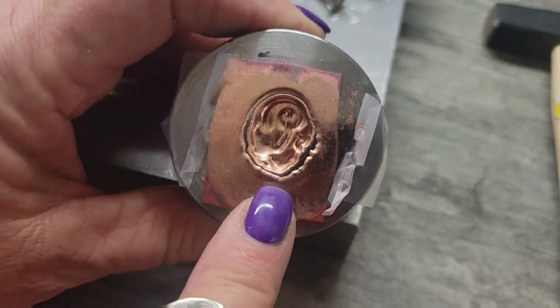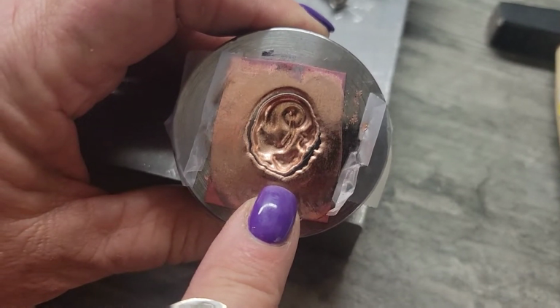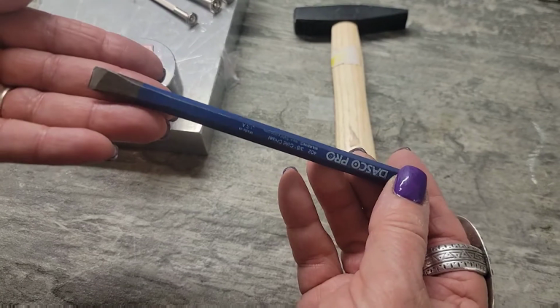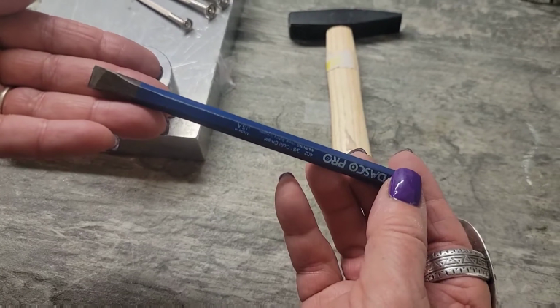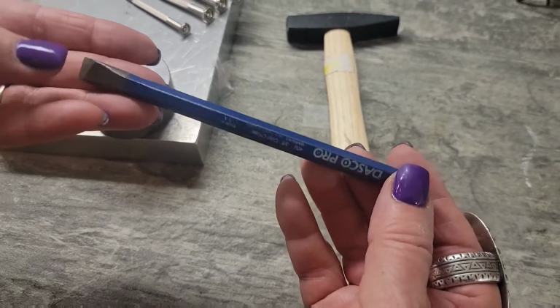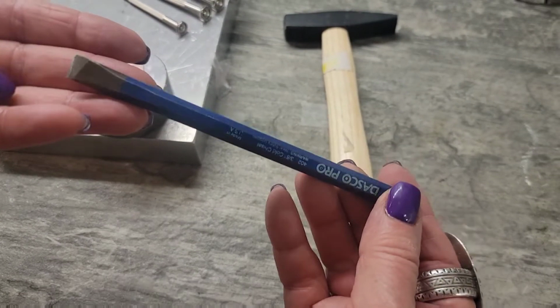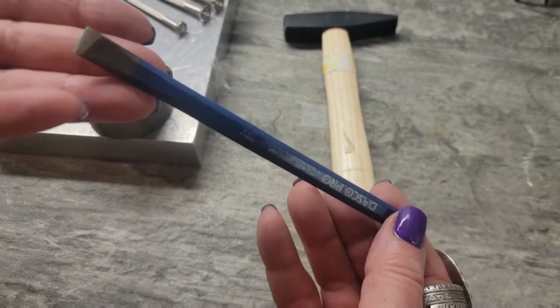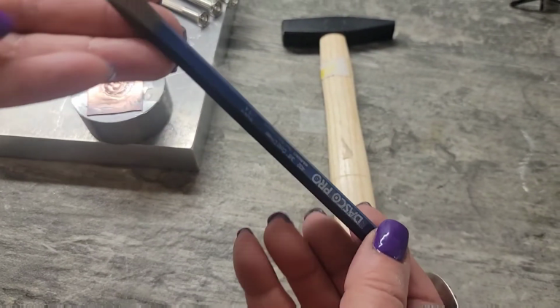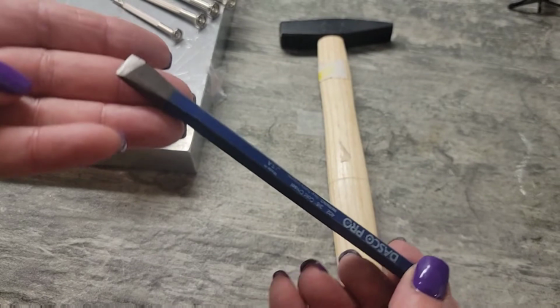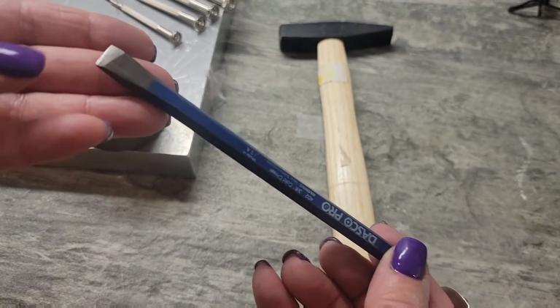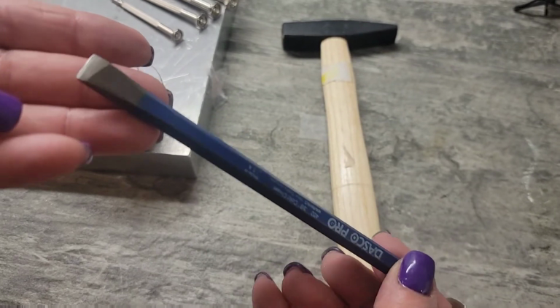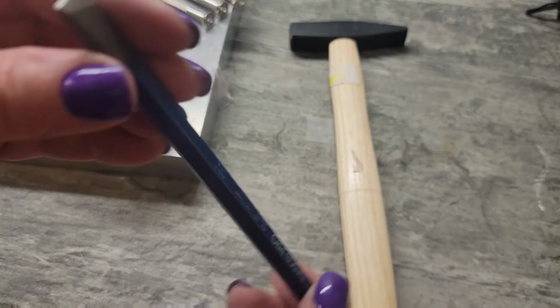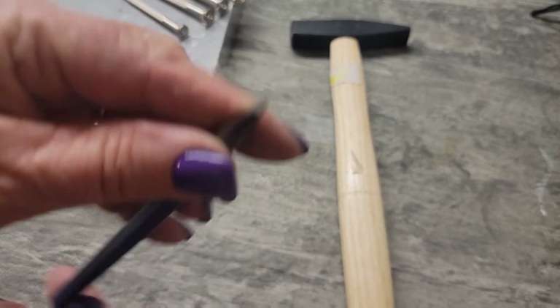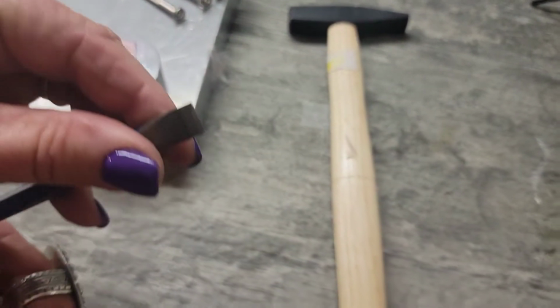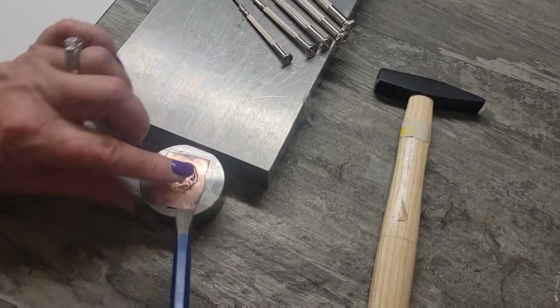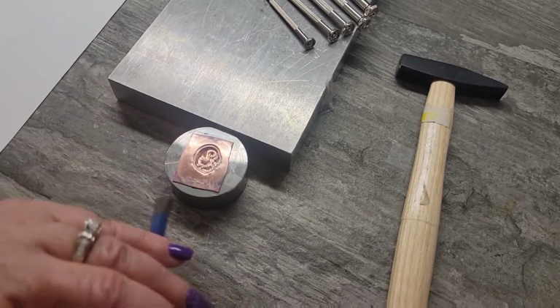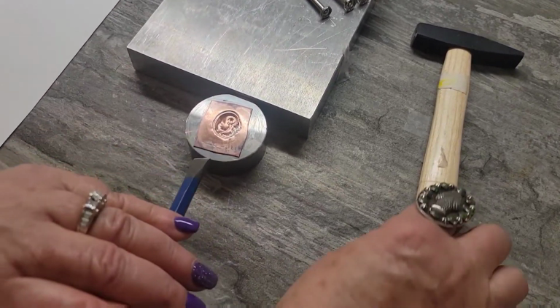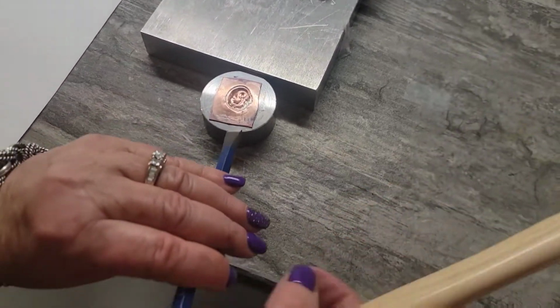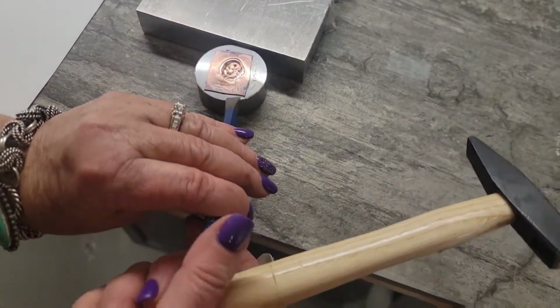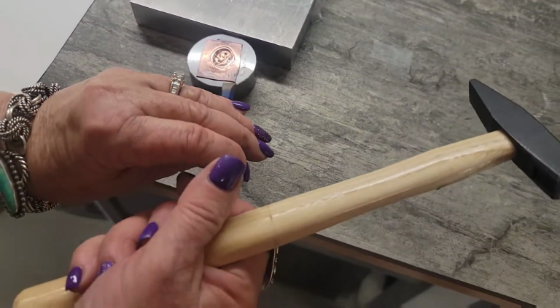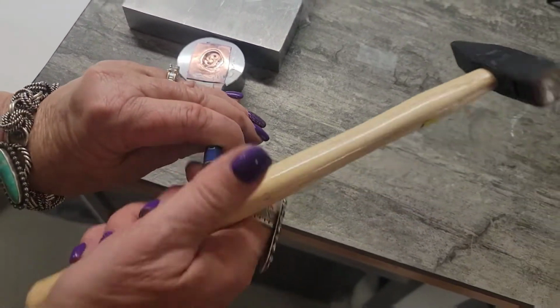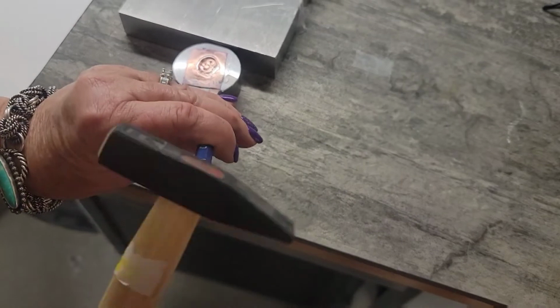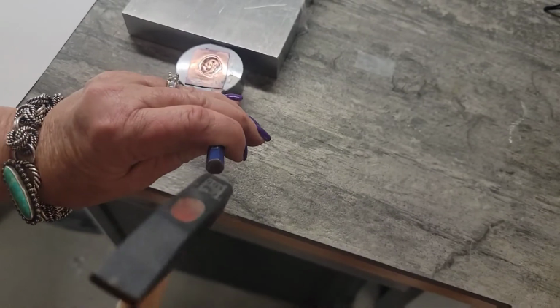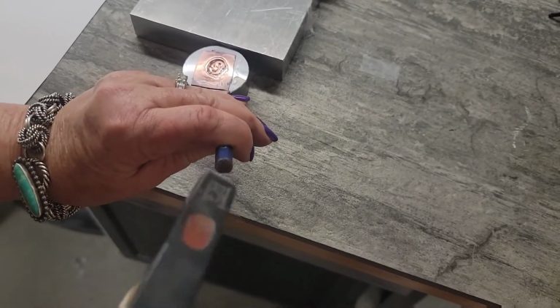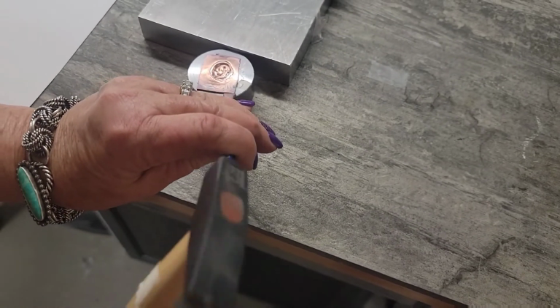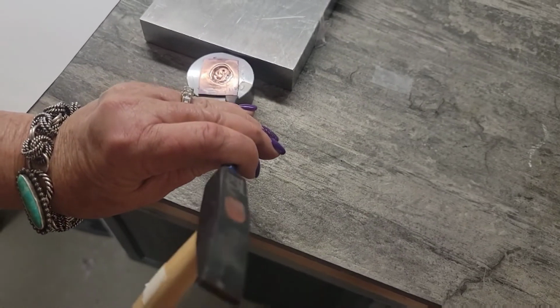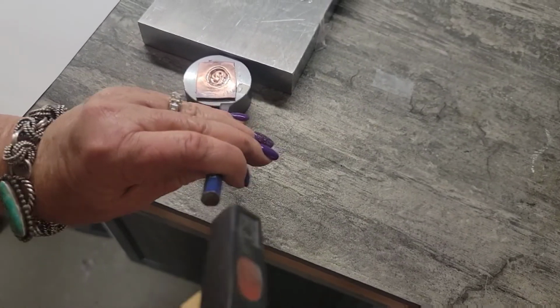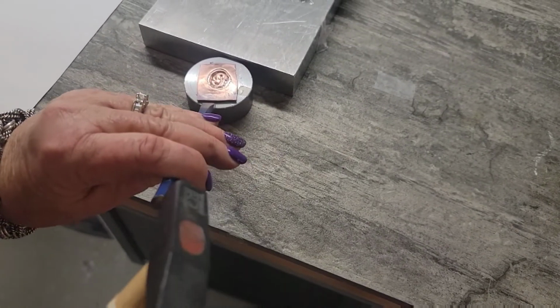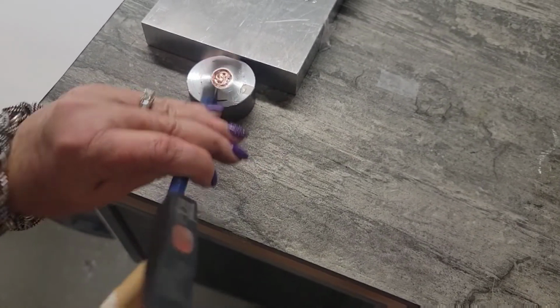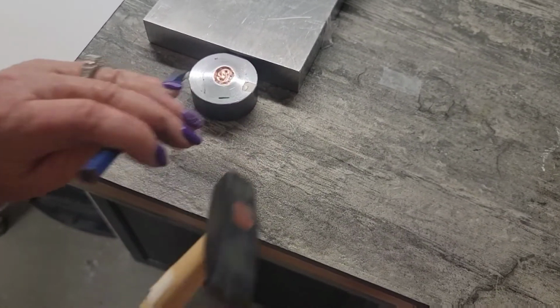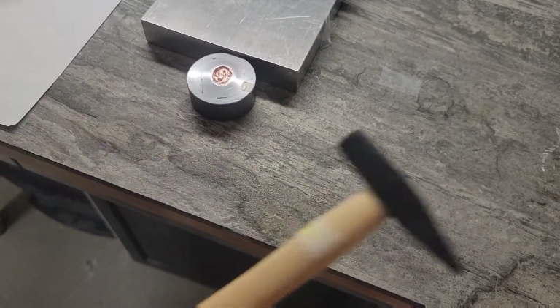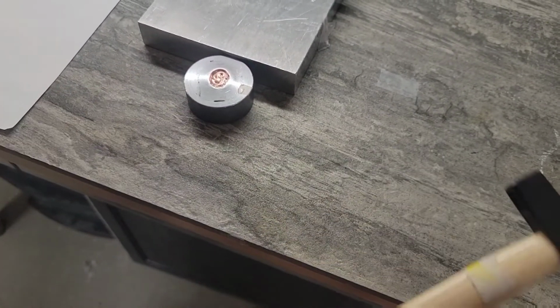I'm going to get a chisel that I bought at Ace Hardware — you could probably get them anywhere though. I did sharpen the edge up just a little bit, and I'm just putting it at the edge of my piece, tapping that off.